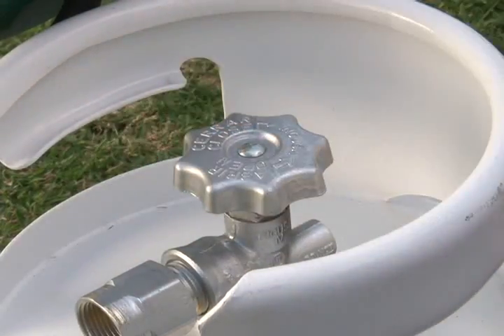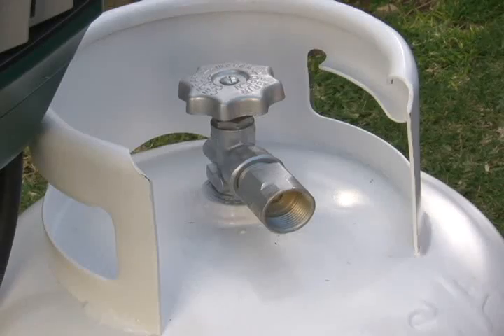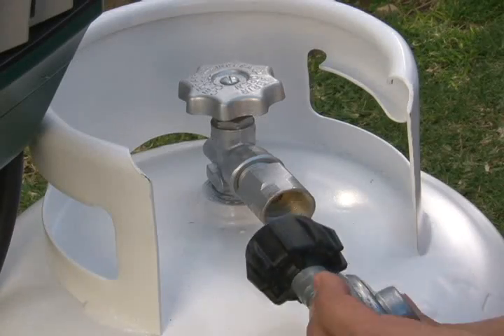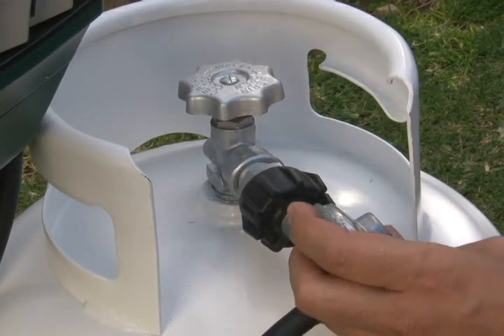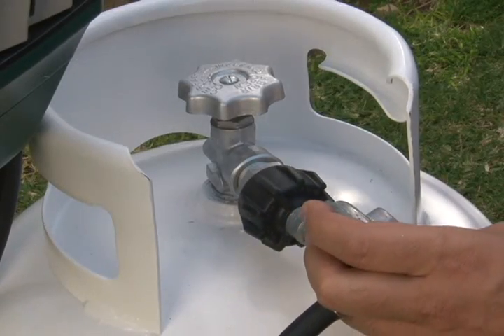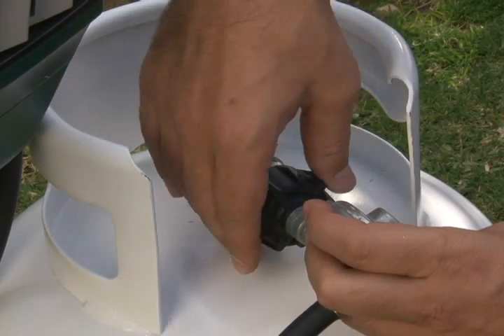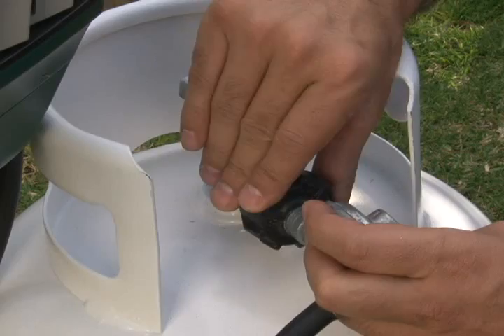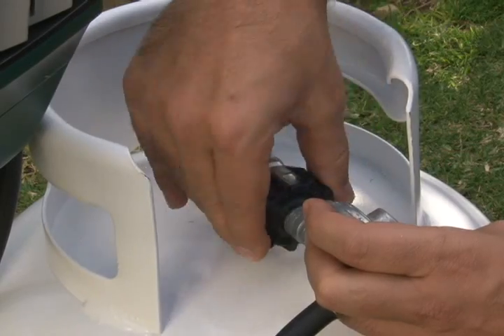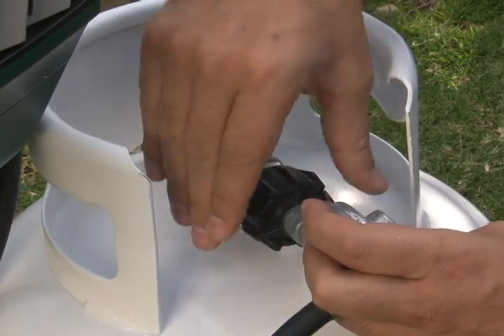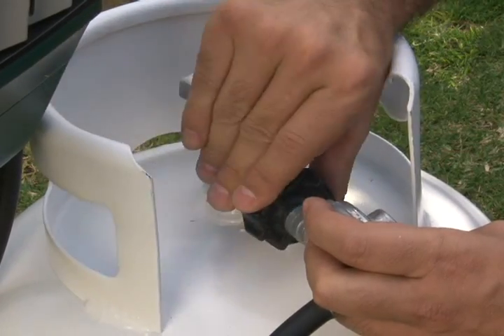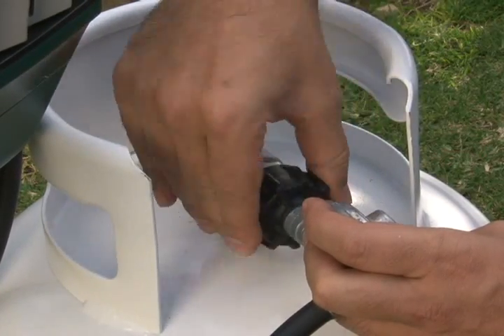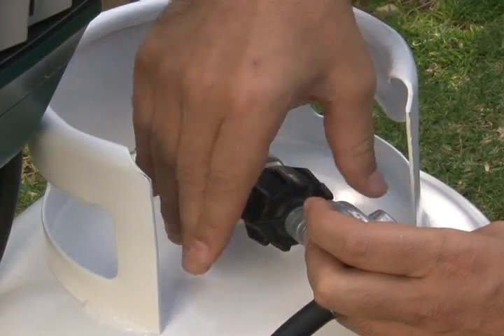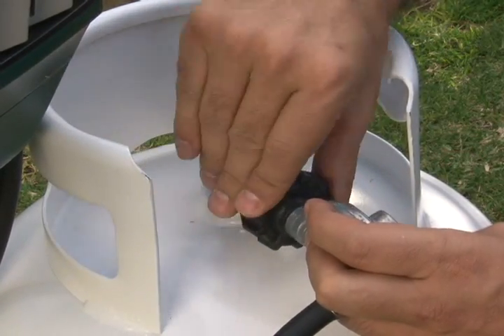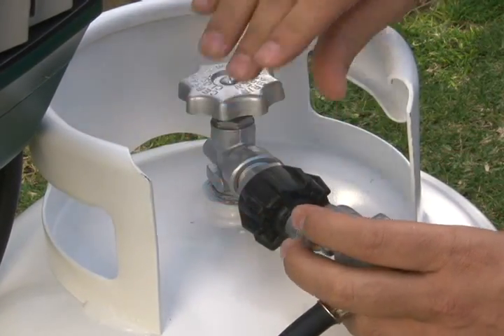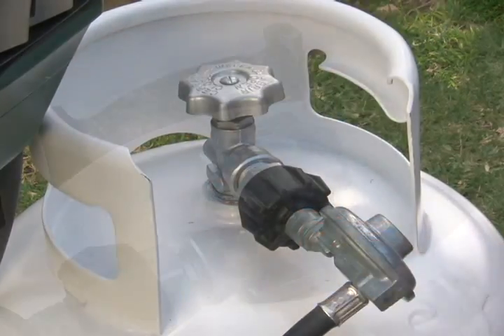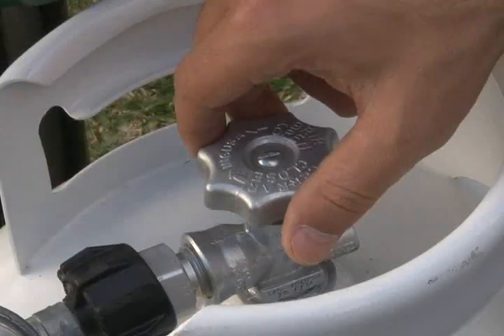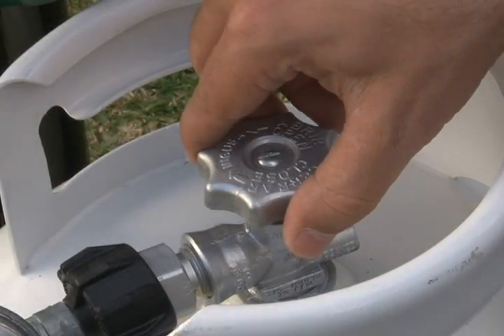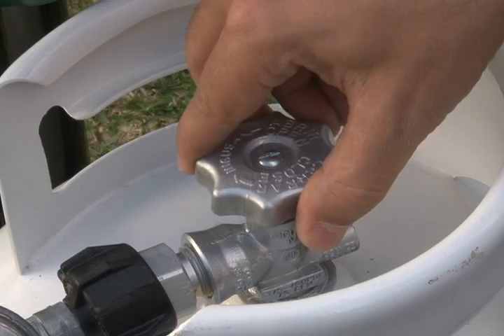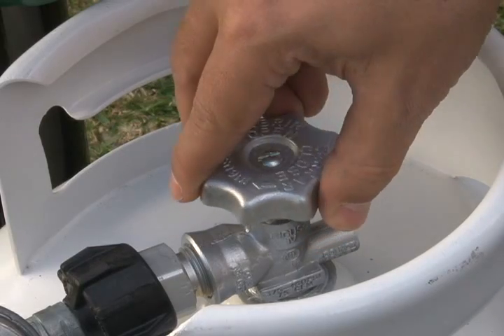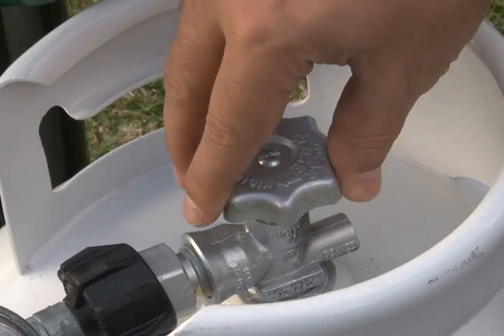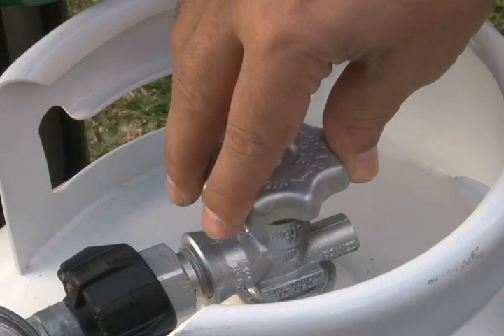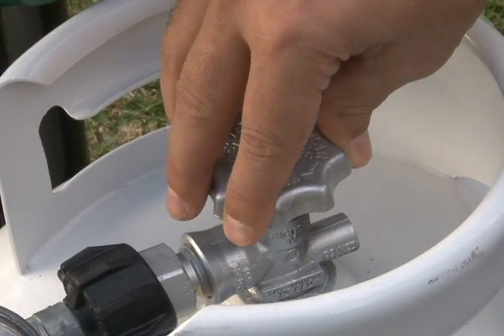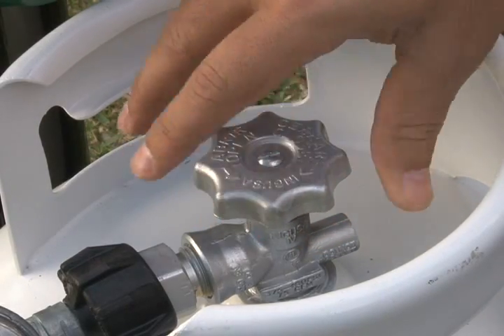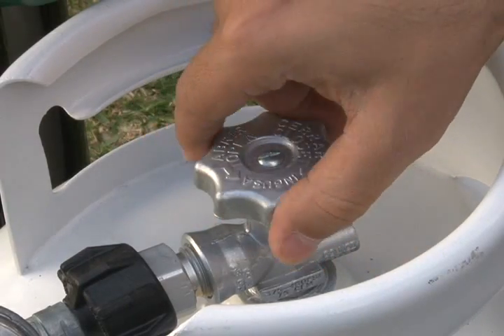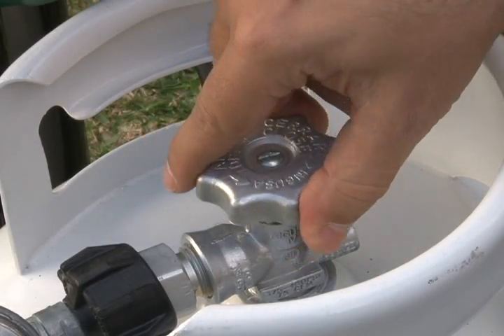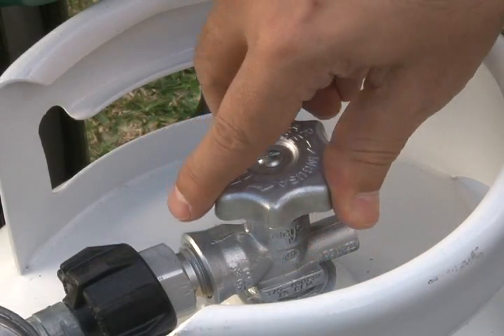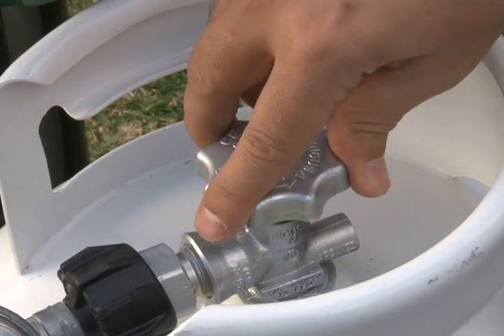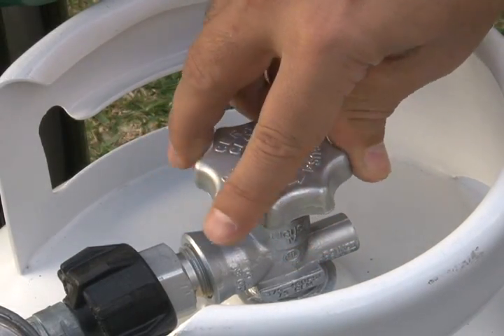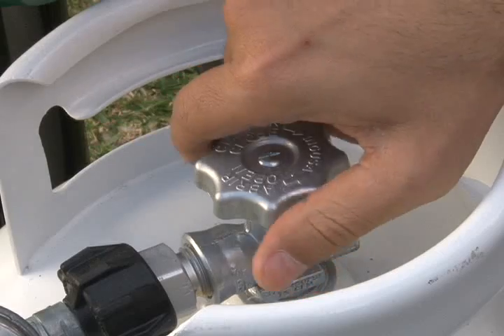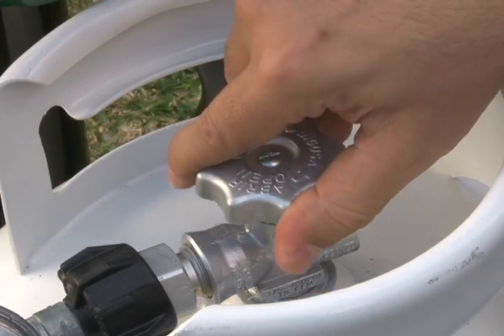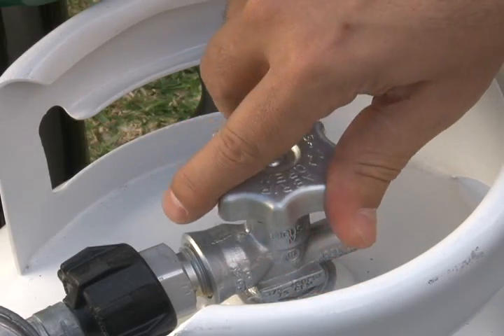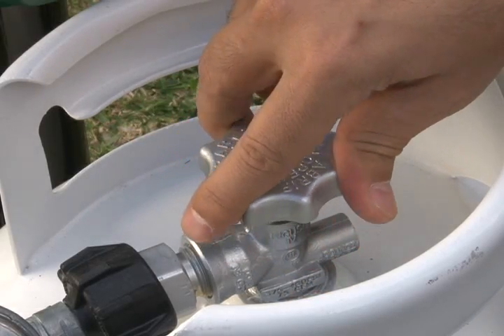Then attach the propane regulator hose to the tank. Secure tightly by hand. Release the propane by slowly turning the valve on the tank counter-clockwise. Do not turn the valve quickly — this will trigger the safety valve.